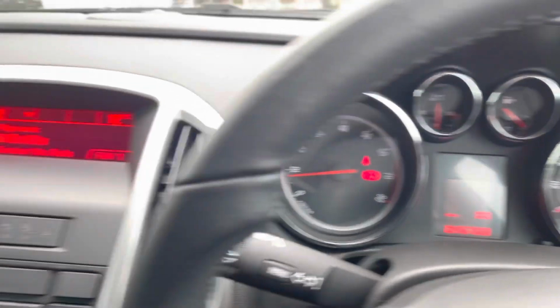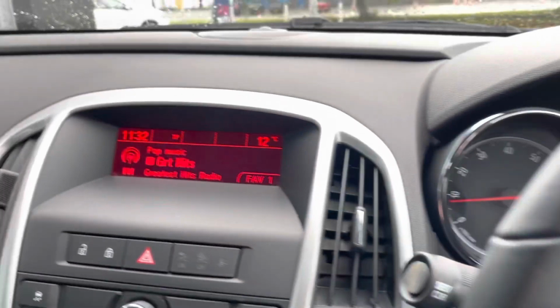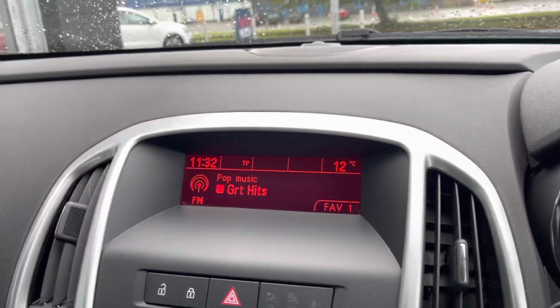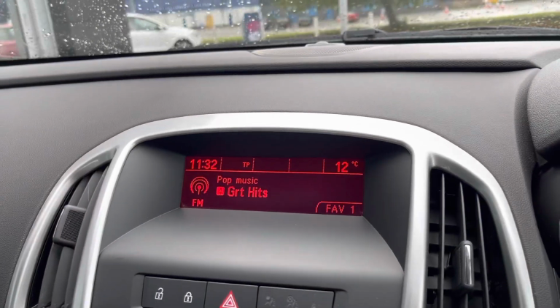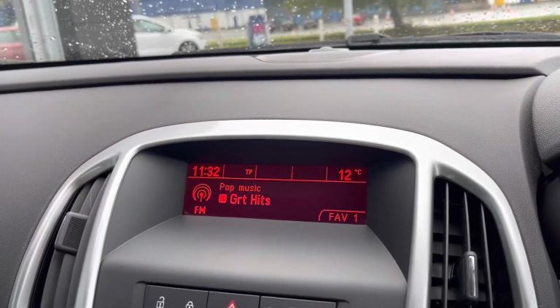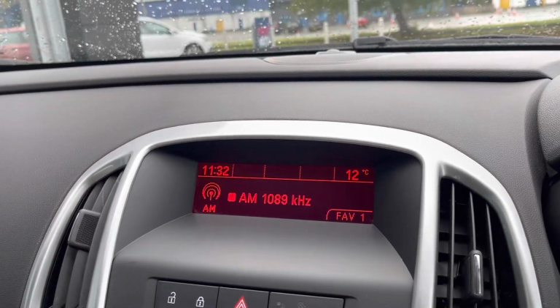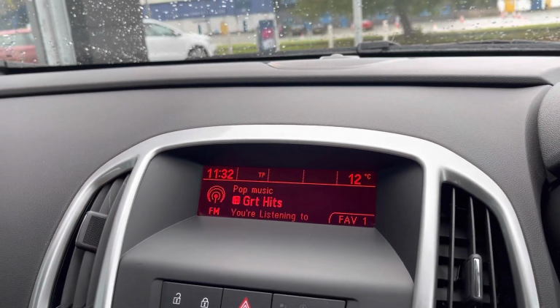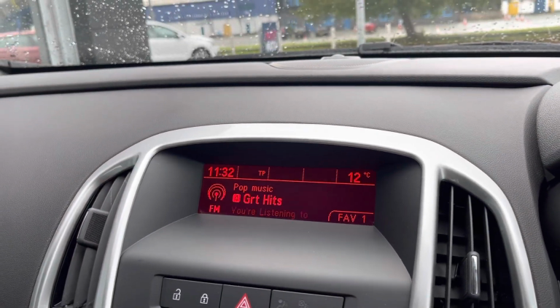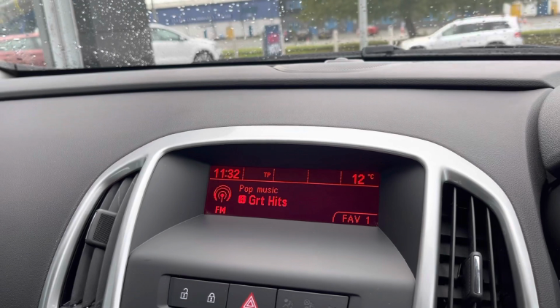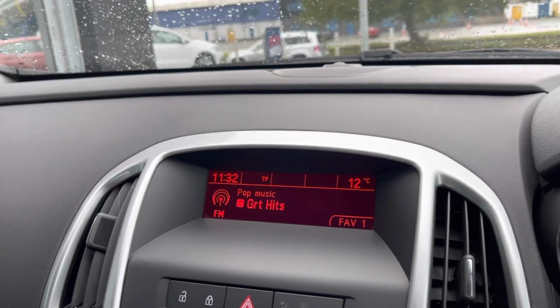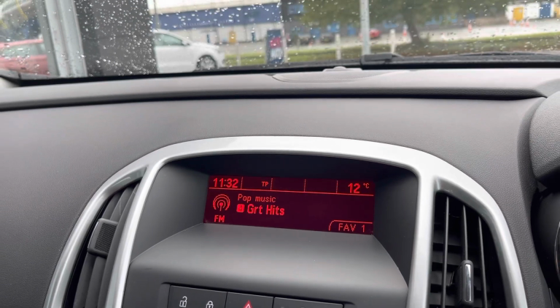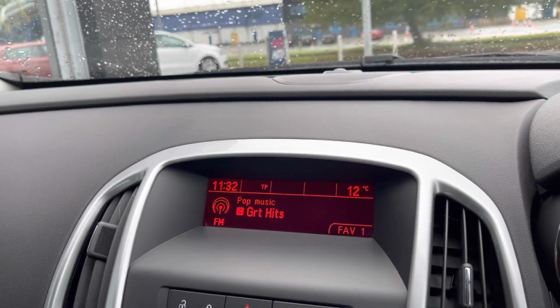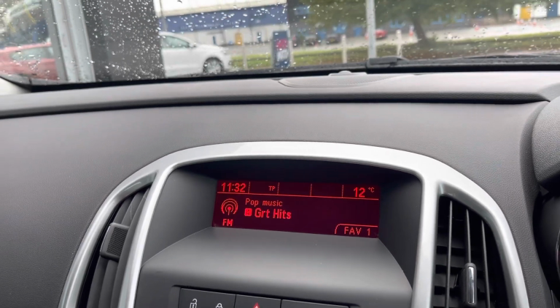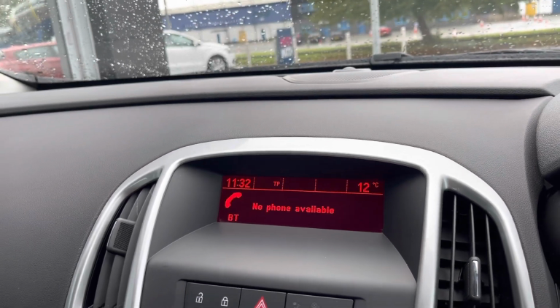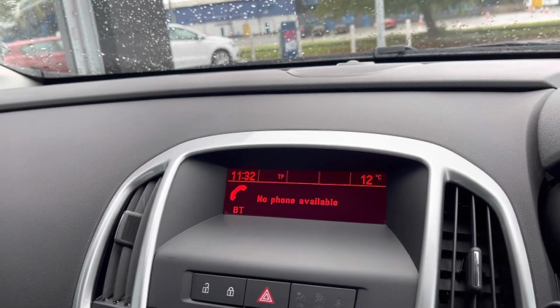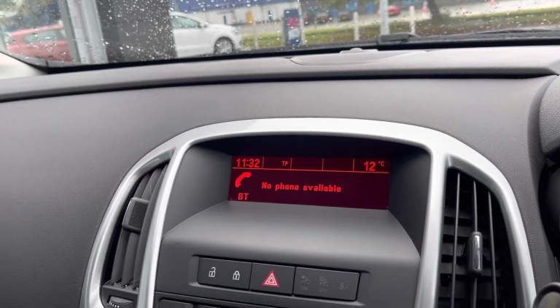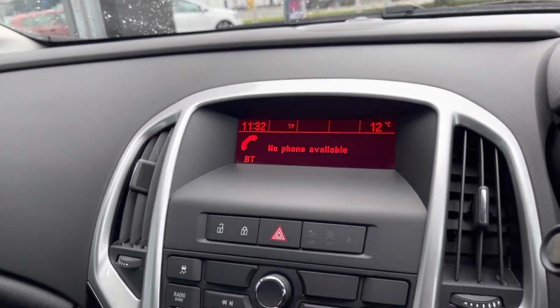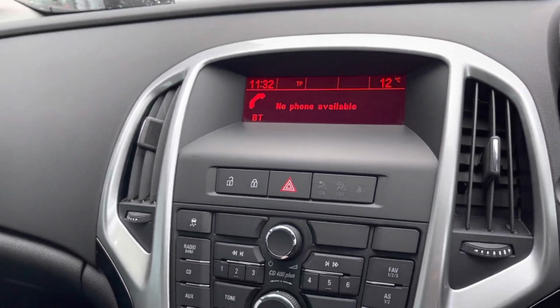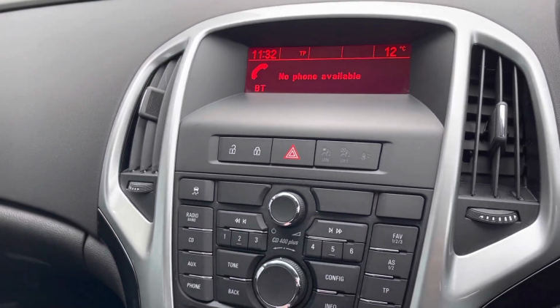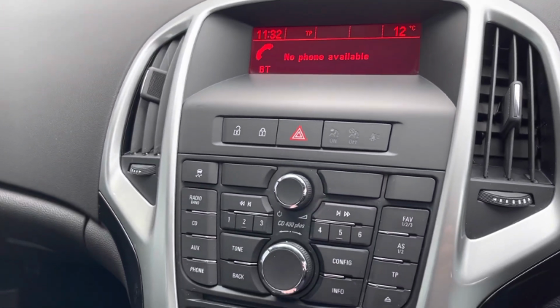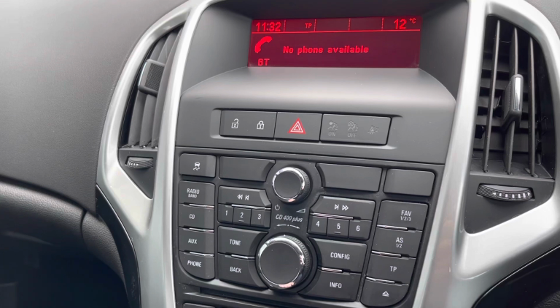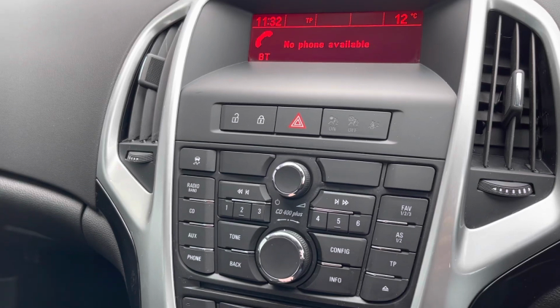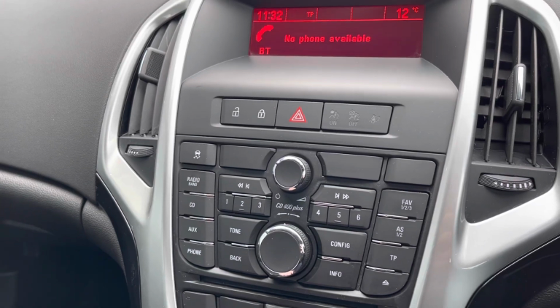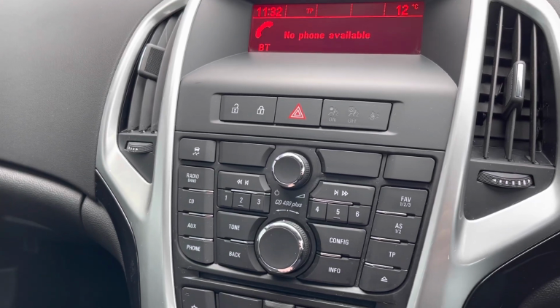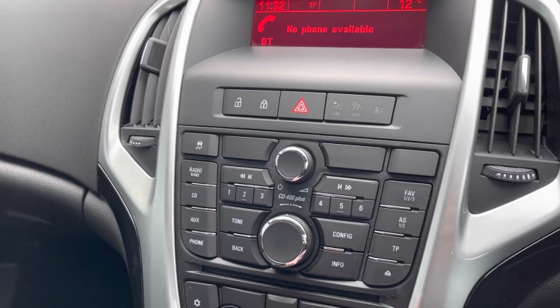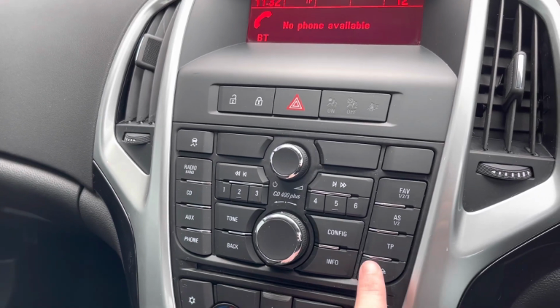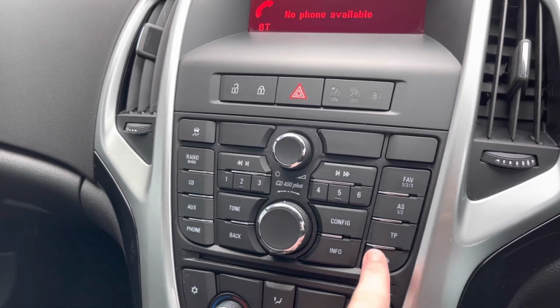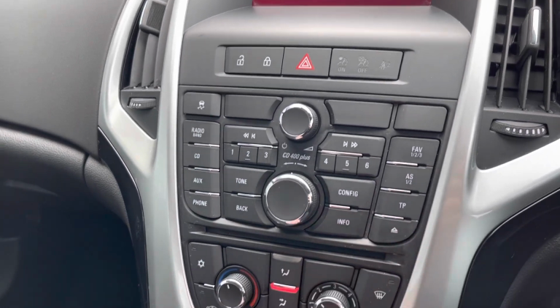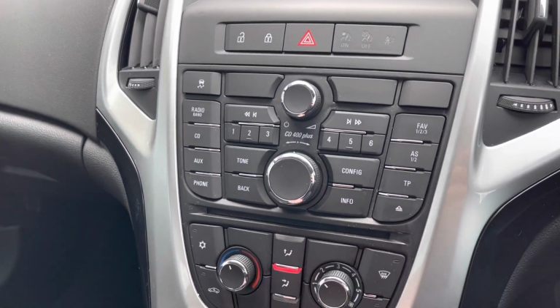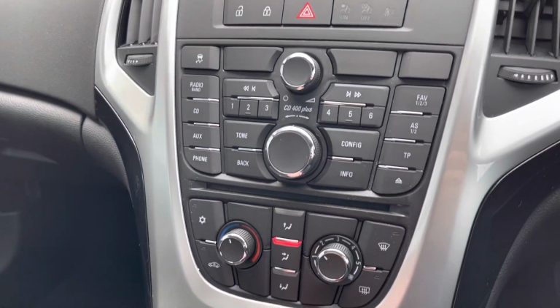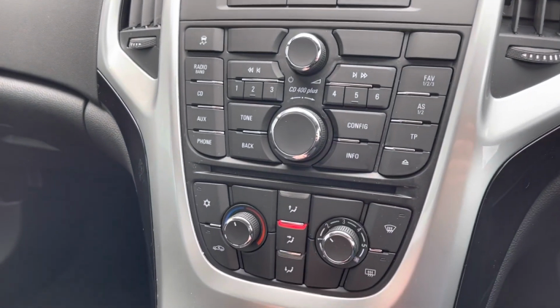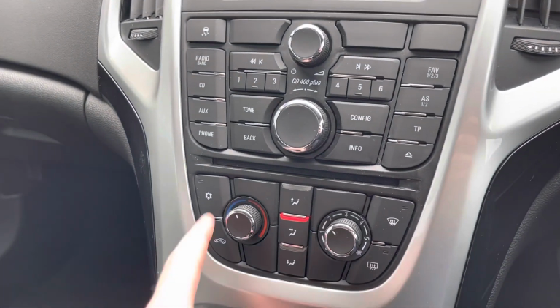Over on the left you'll find the main multimedia system, with FM and AM radio stations and a station list. You can connect your phone for Bluetooth audio and your own contacts. There's also a CD player.